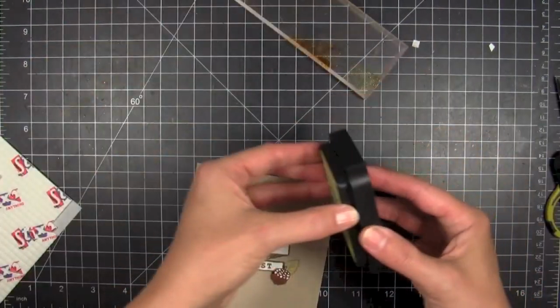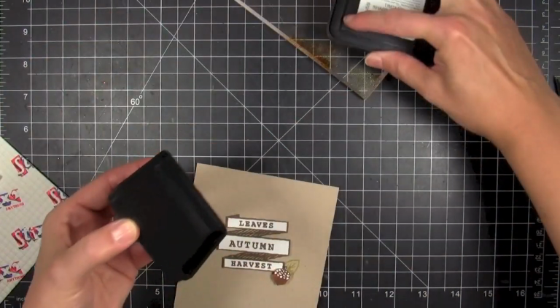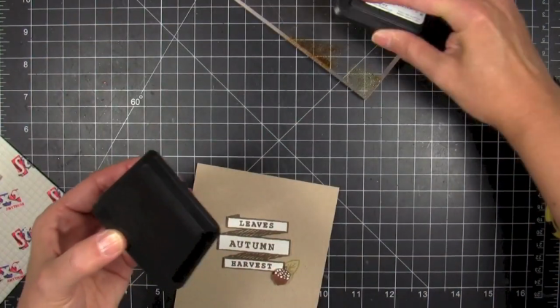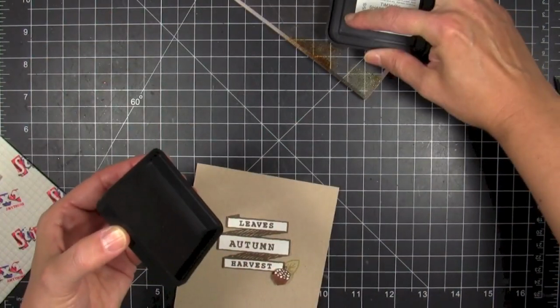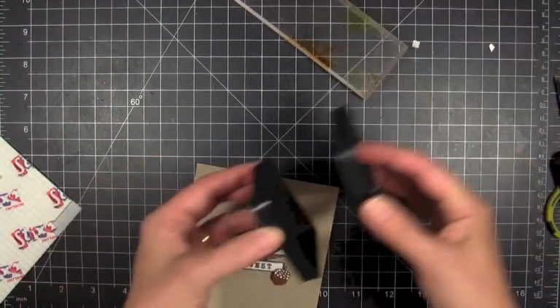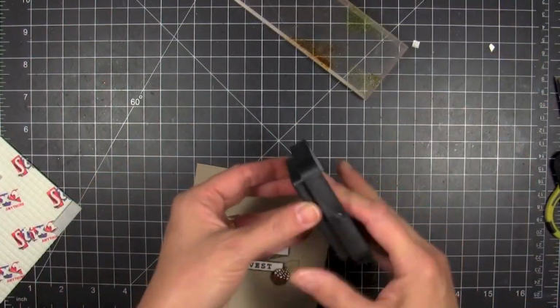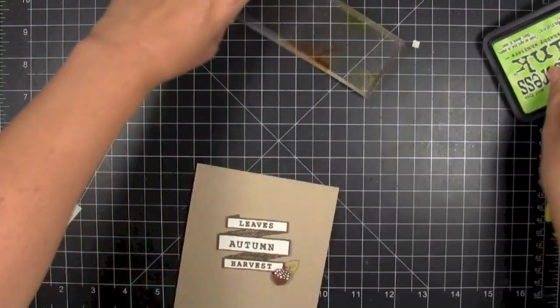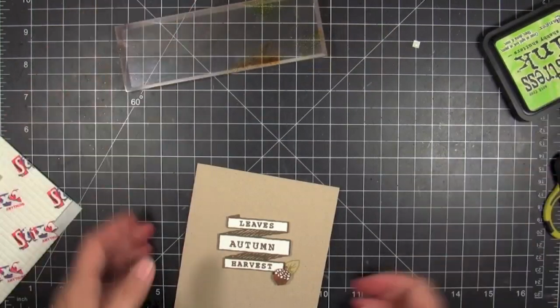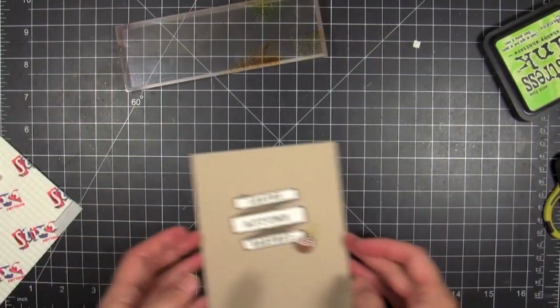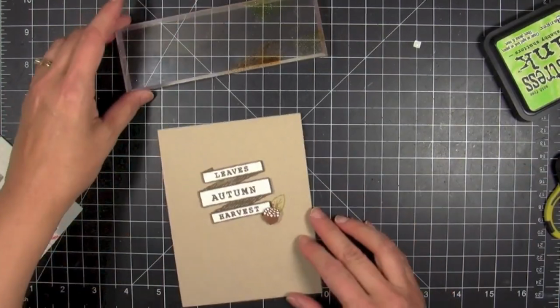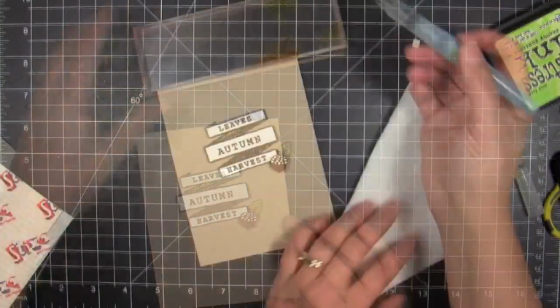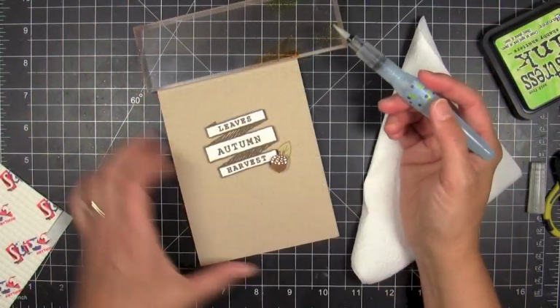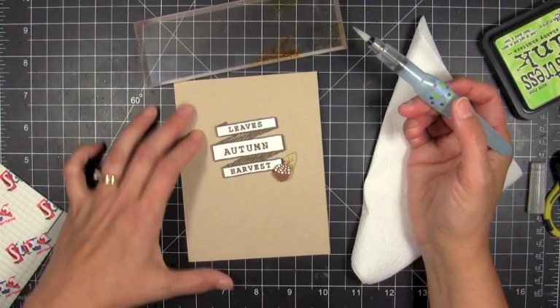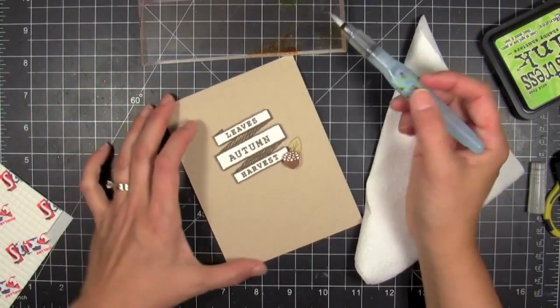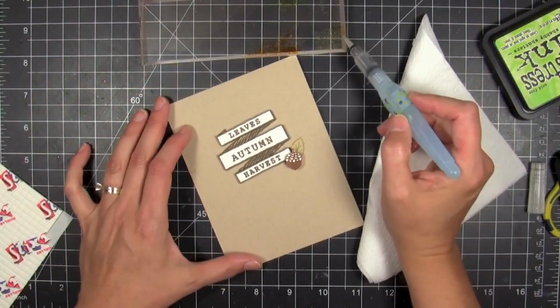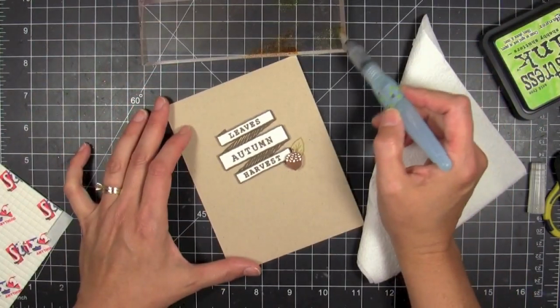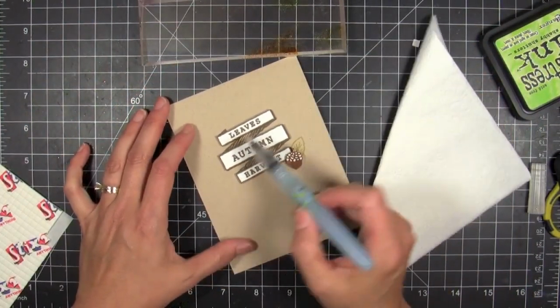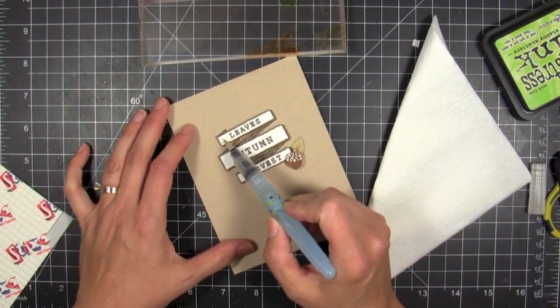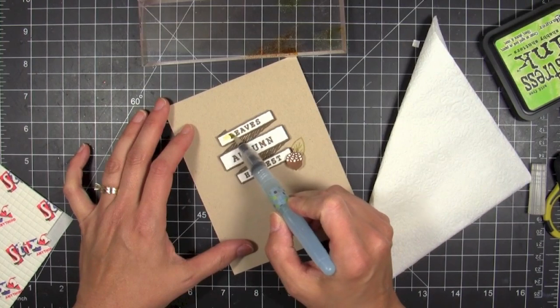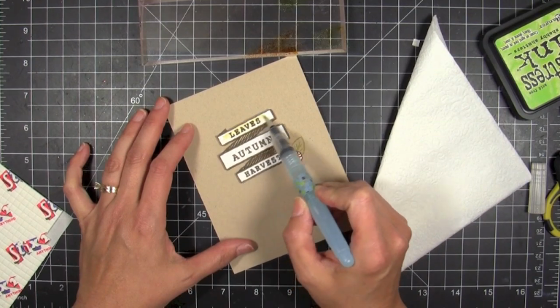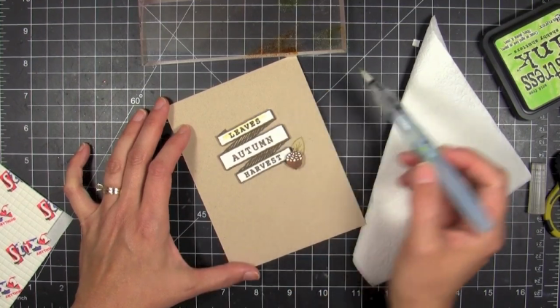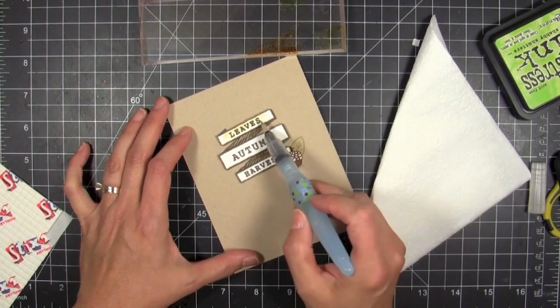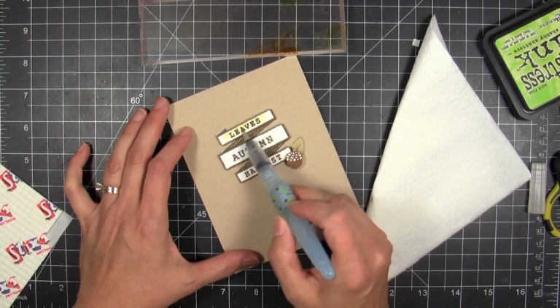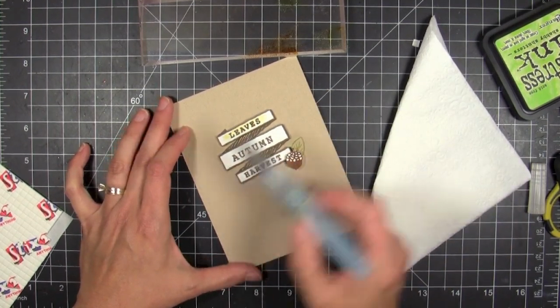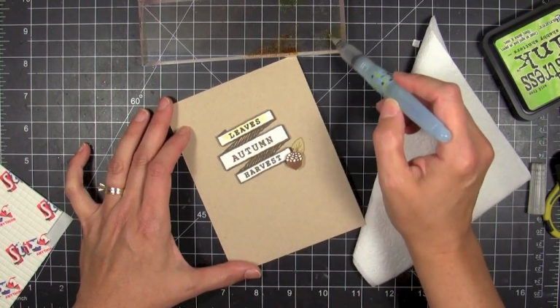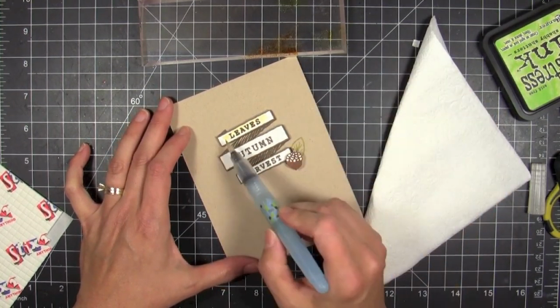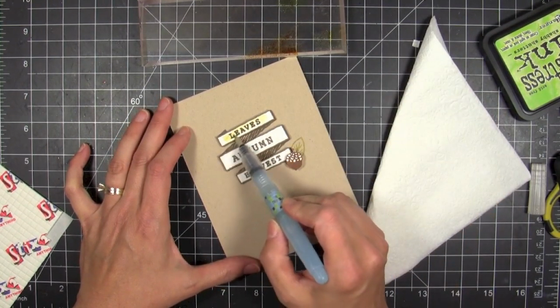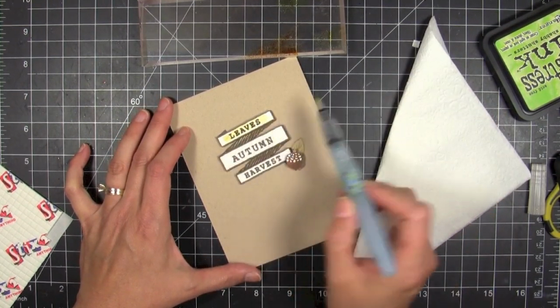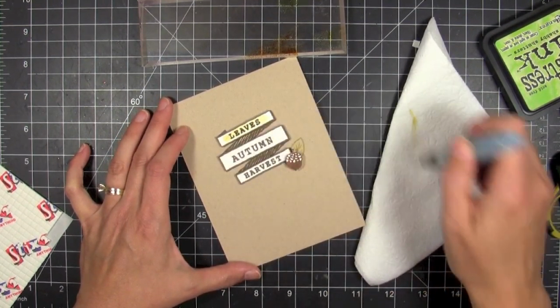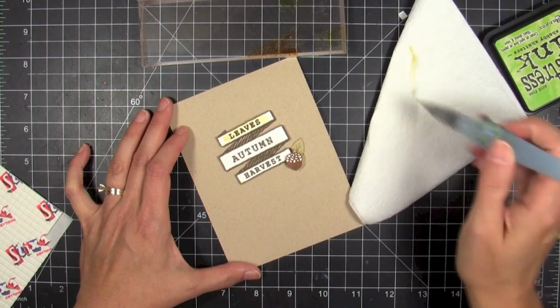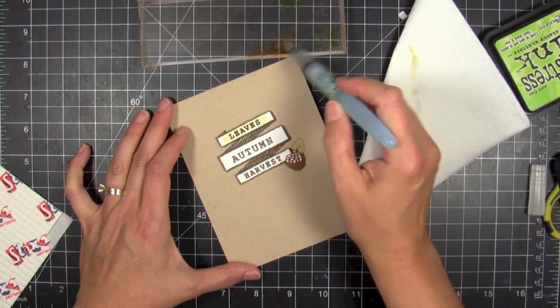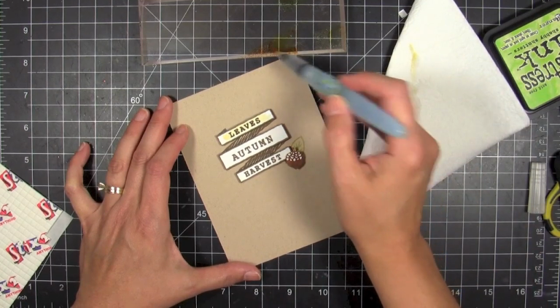So I'm gonna take some distress inks, put those onto an acrylic block, and grab my water brush. This is one of my favorite ways of coloring these days because it's just very quick and easy. I'm just kind of doing a wash of color, slopping the color on — a little bit more water and washing it right across the top.